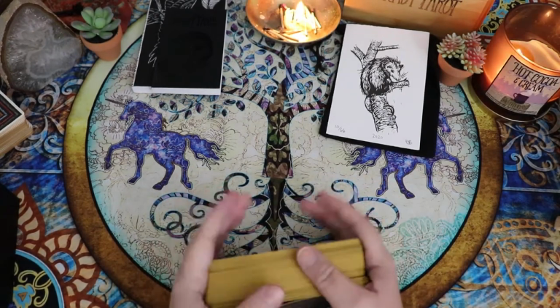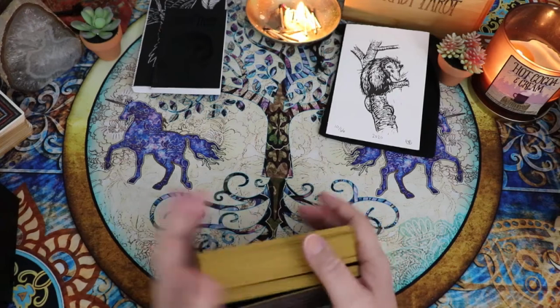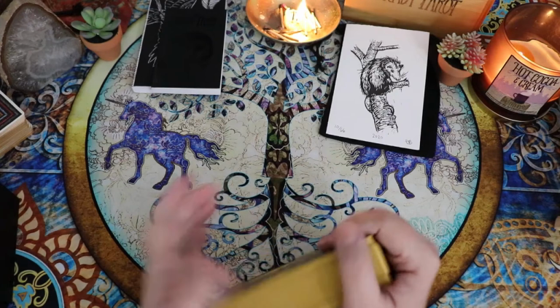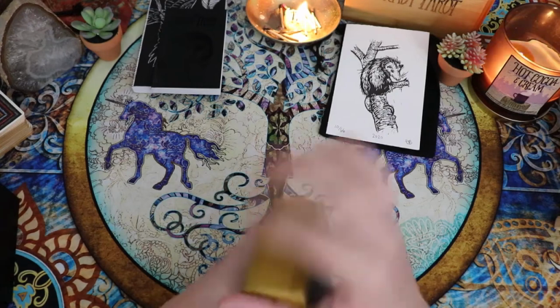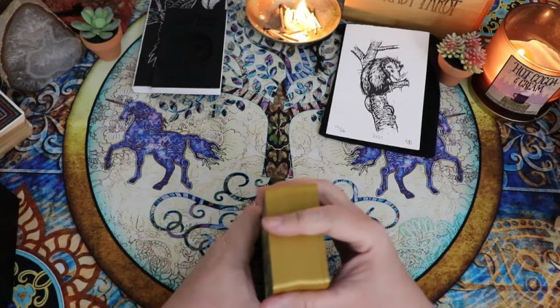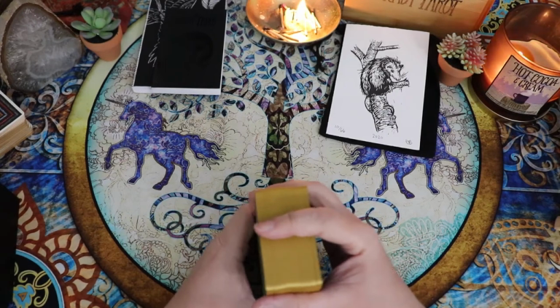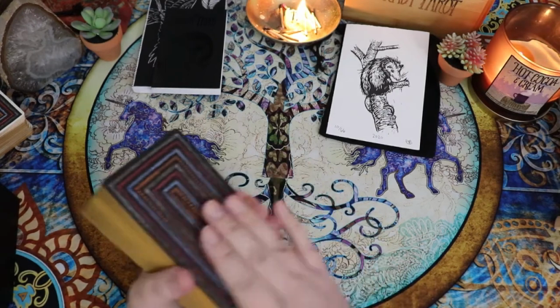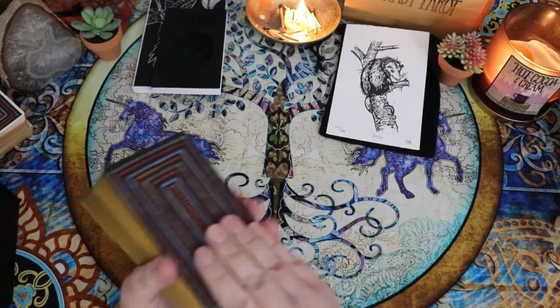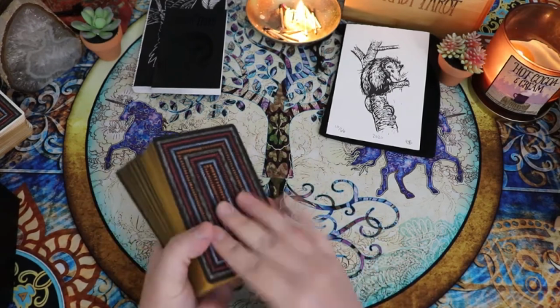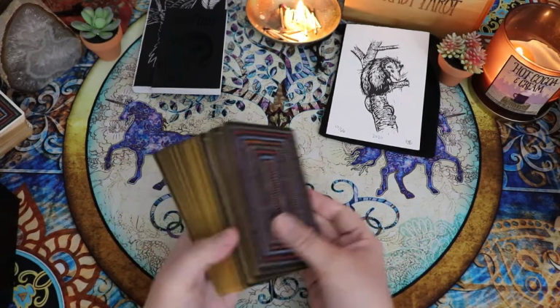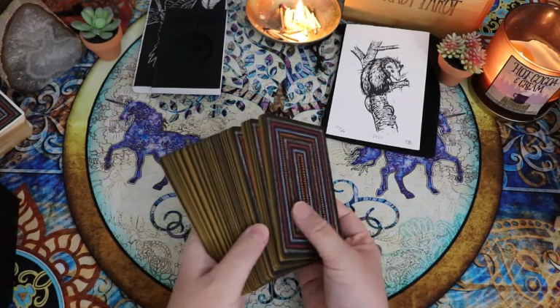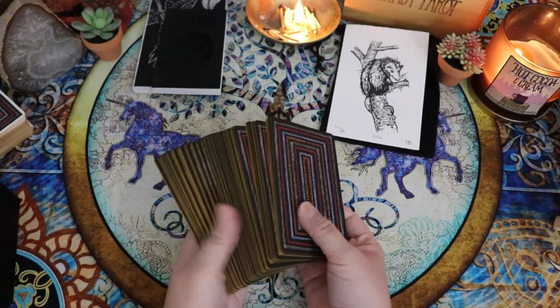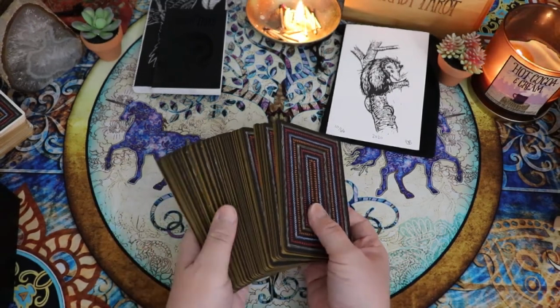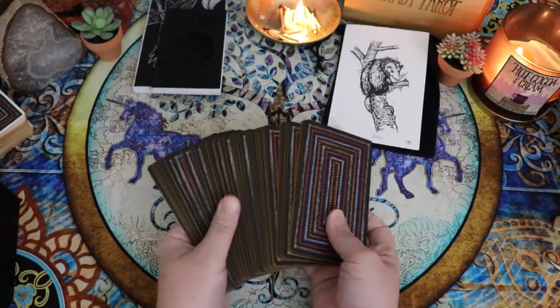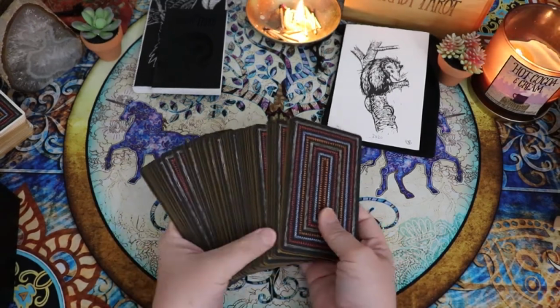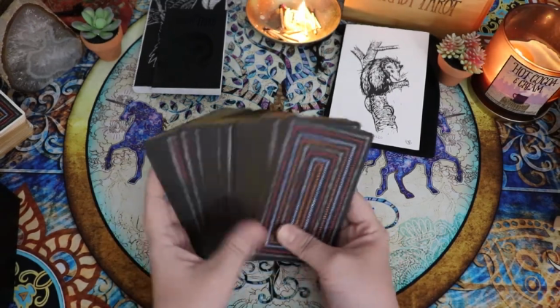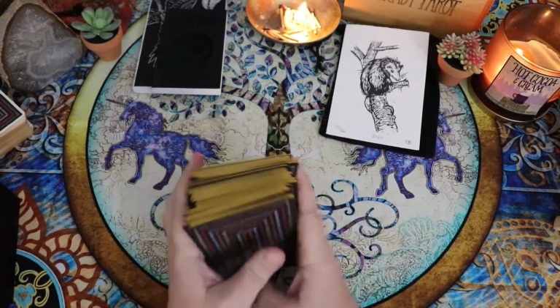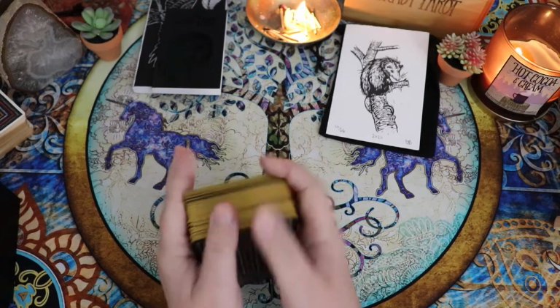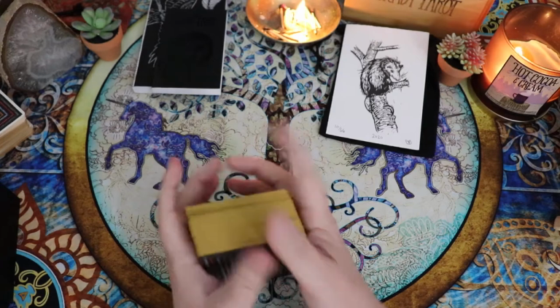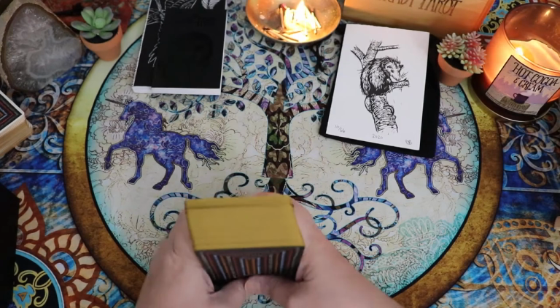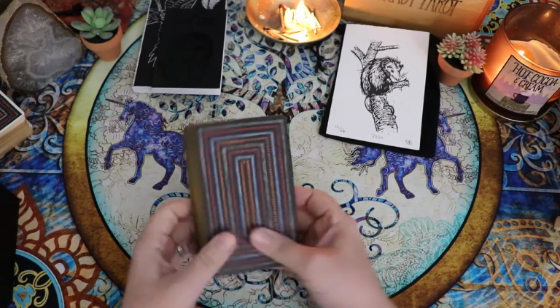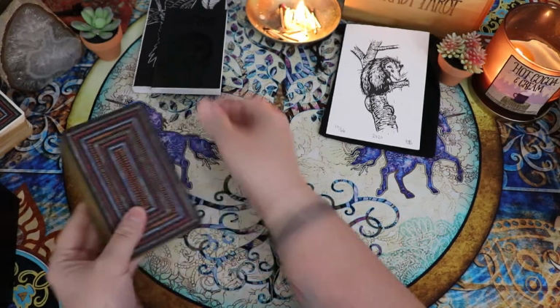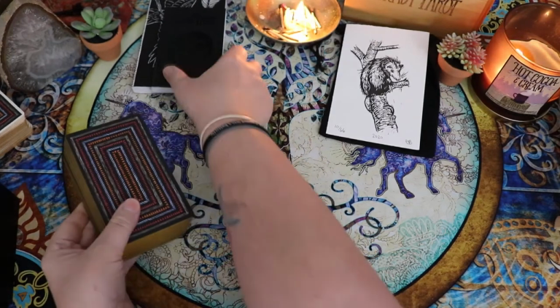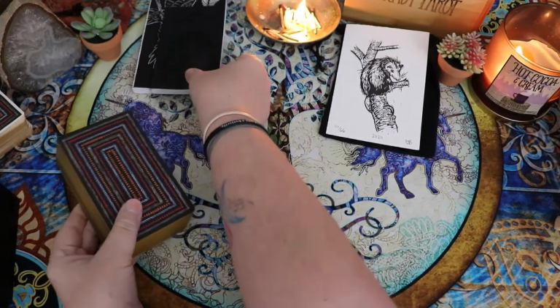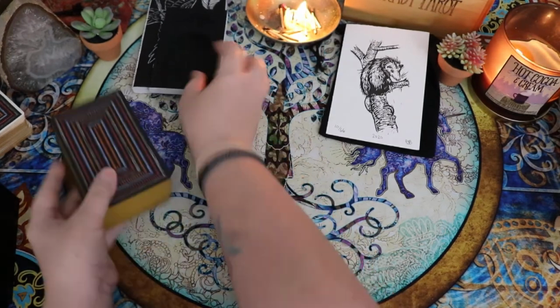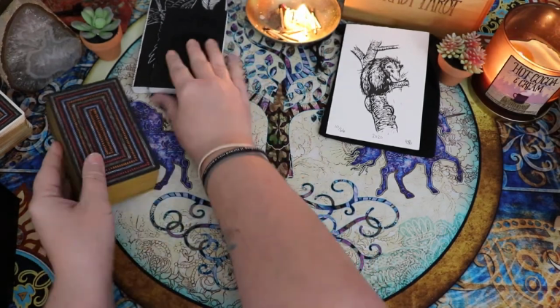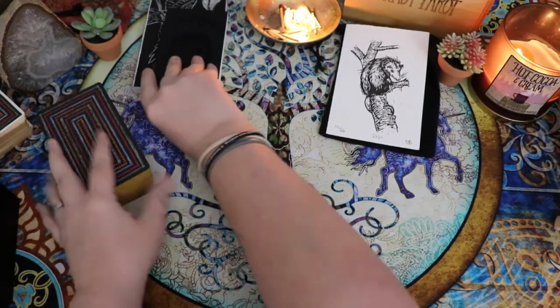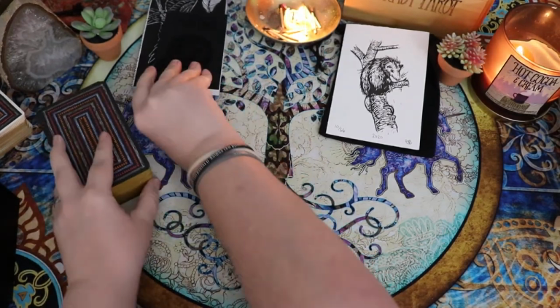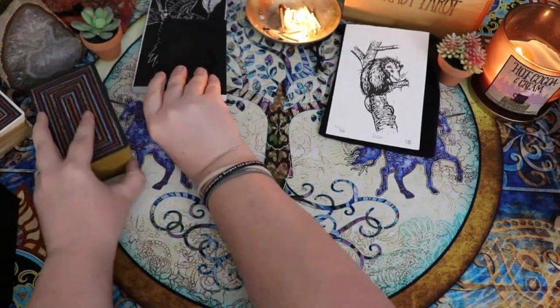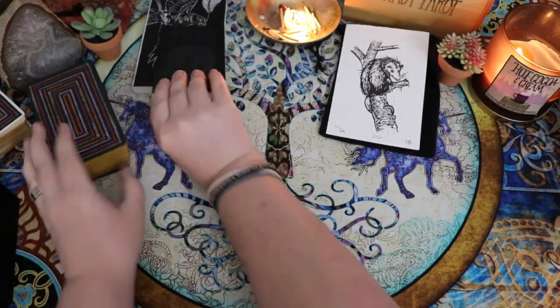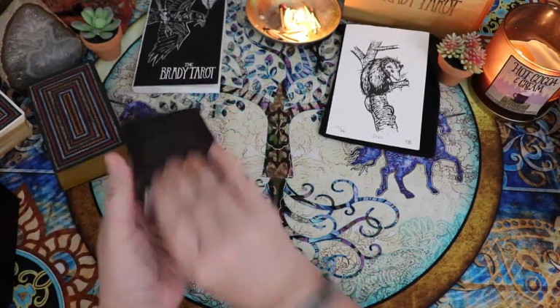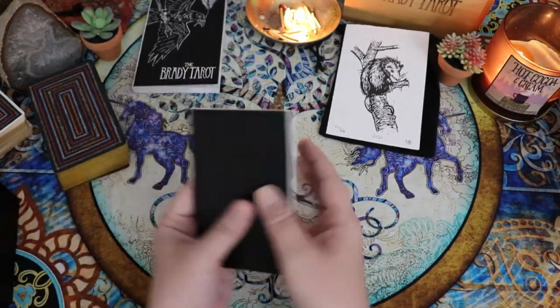These are really beautiful. As with all rose petal finished decks, they do stick just a little bit, so there's a little bit of clumpiness that happens.